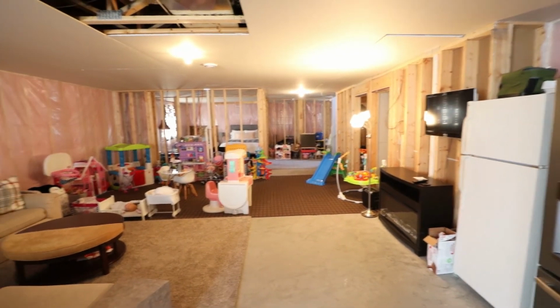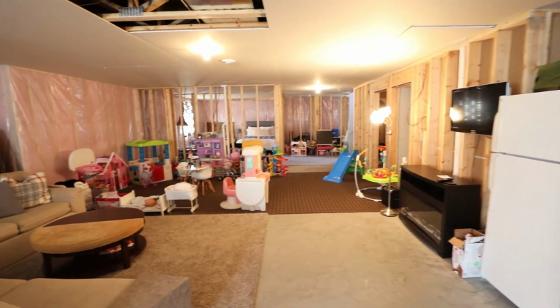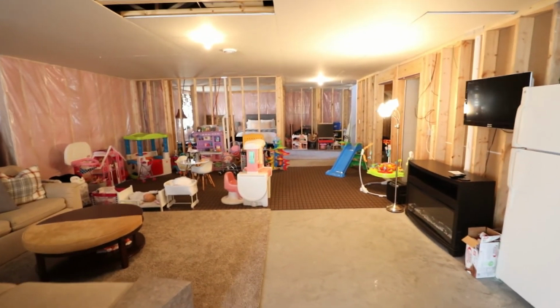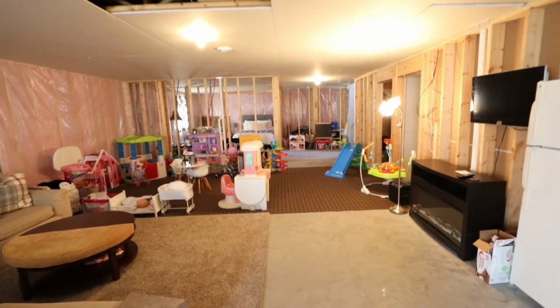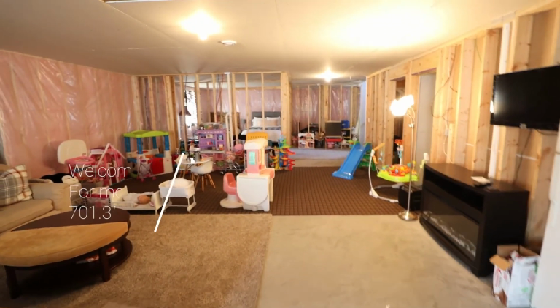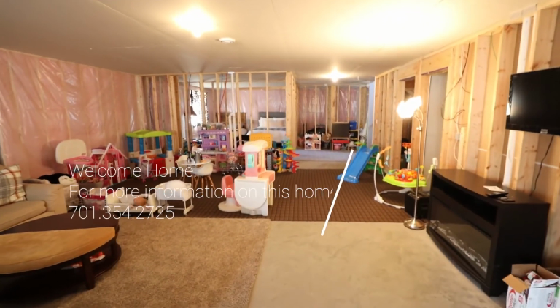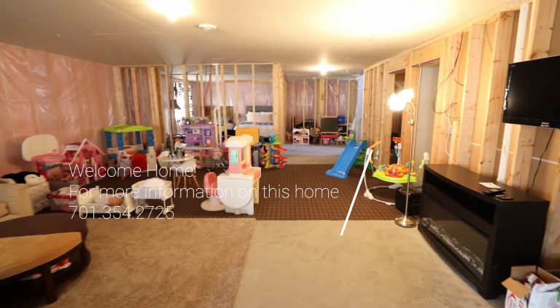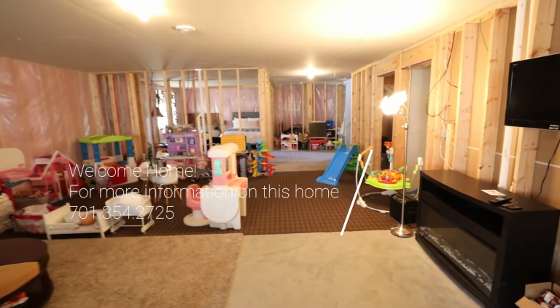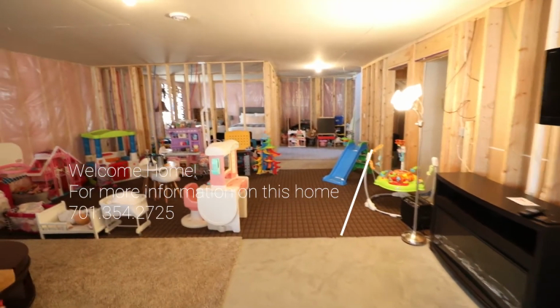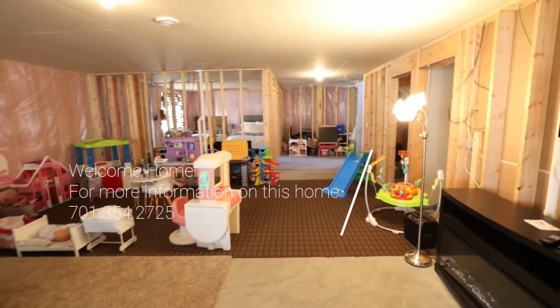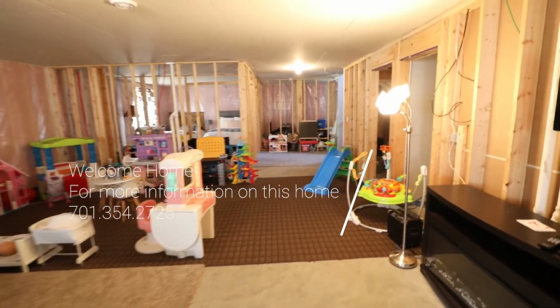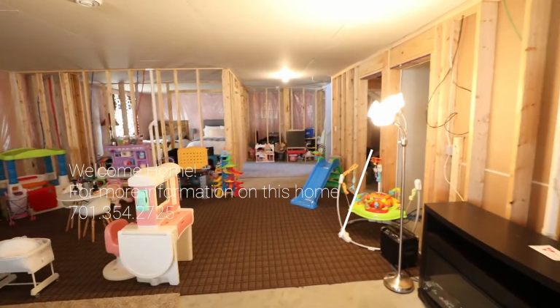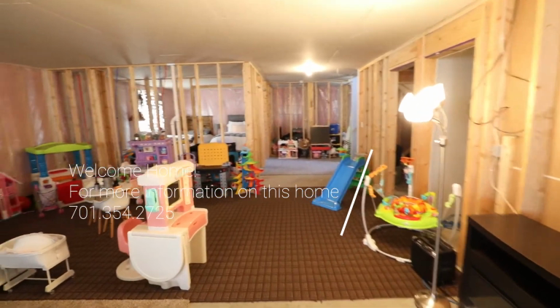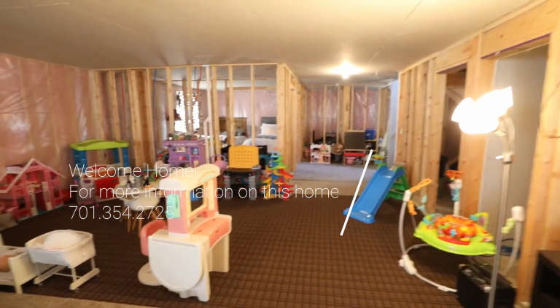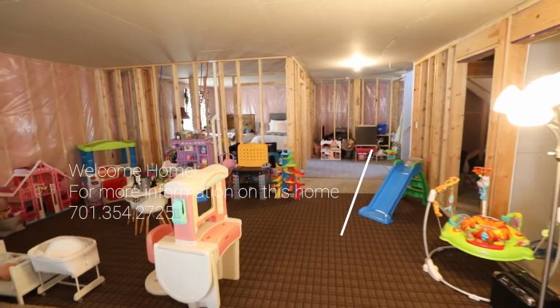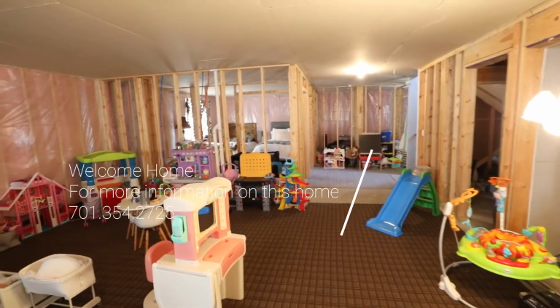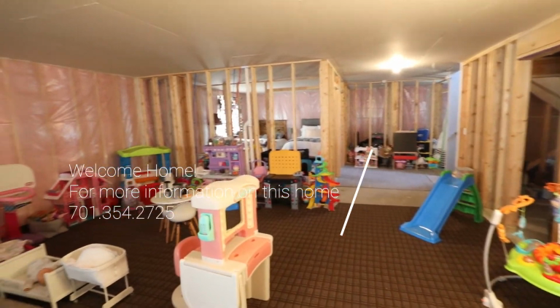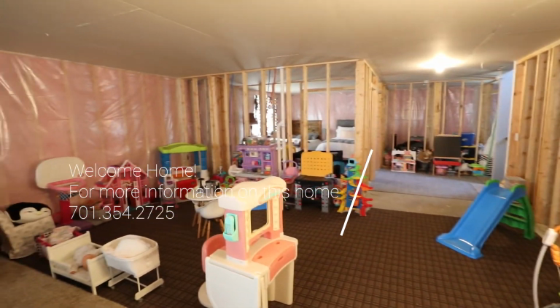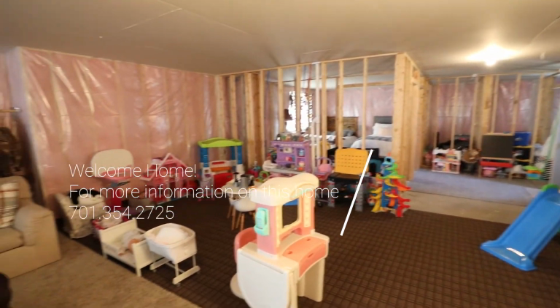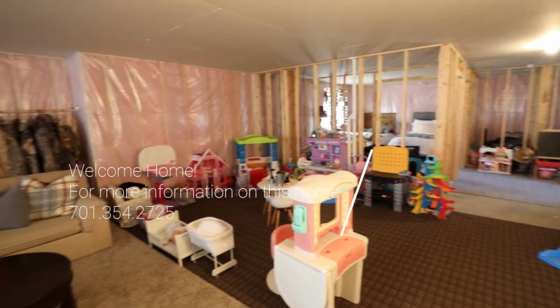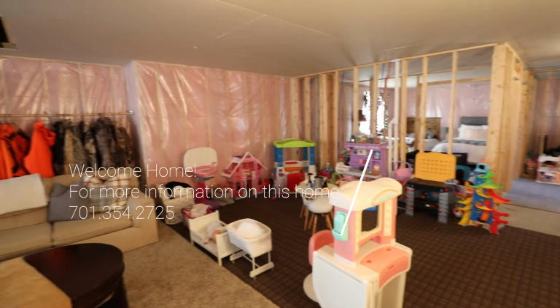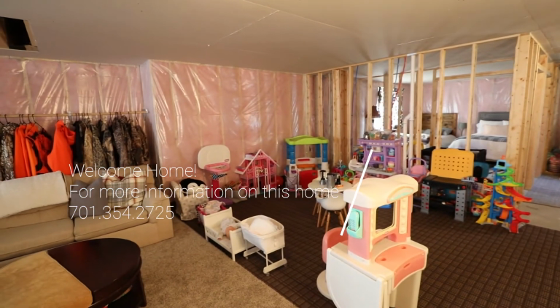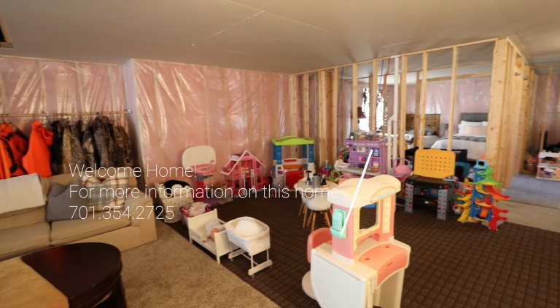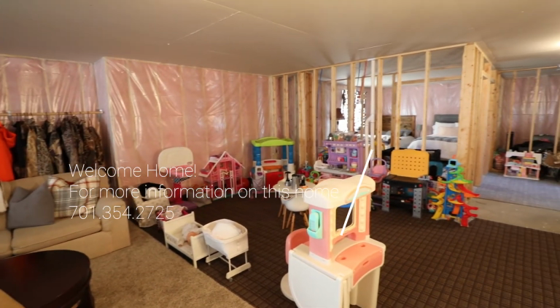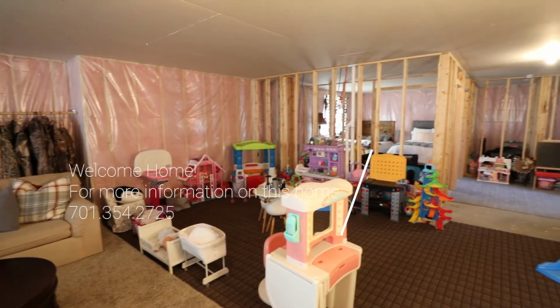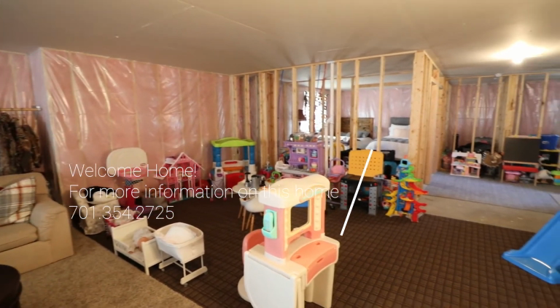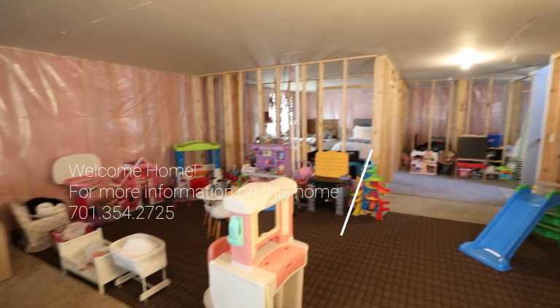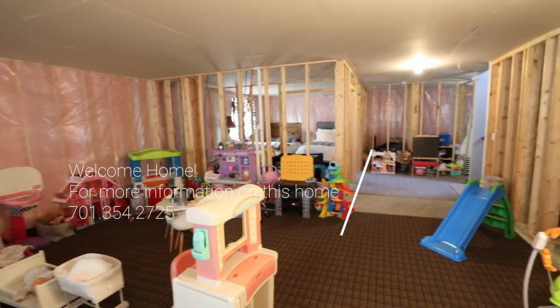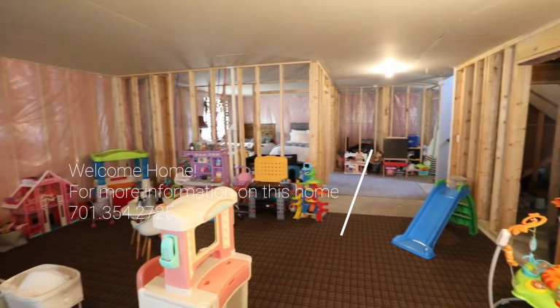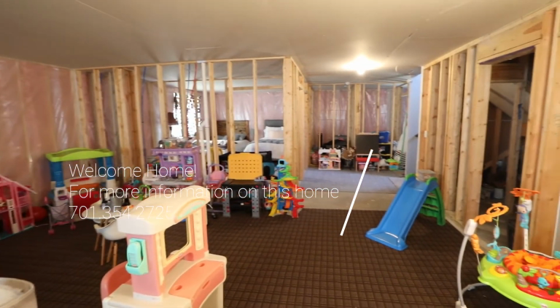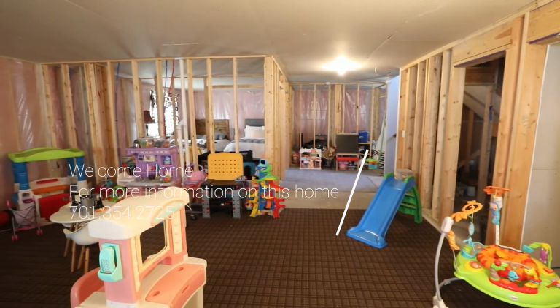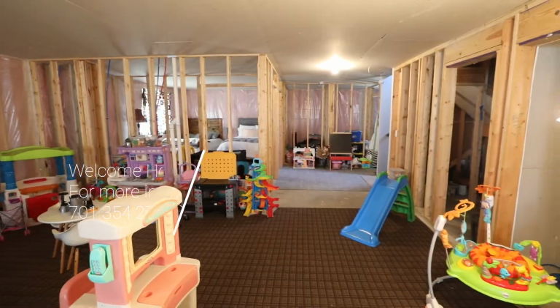Absolutely beautiful. So if you guys want to take a look at this house in person or have any questions, give me a call — happy to give you a private tour. Again, this is 1089 Larkin Lane, West Fargo. Three bed, two bath, about 3,500 square feet, unfinished basement. Thanks for watching.